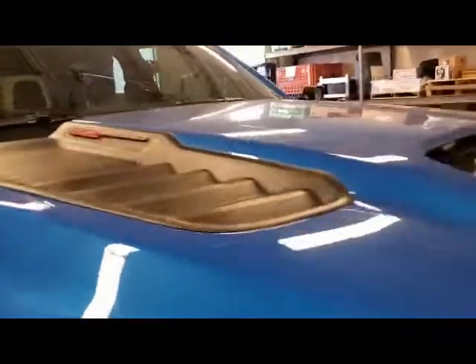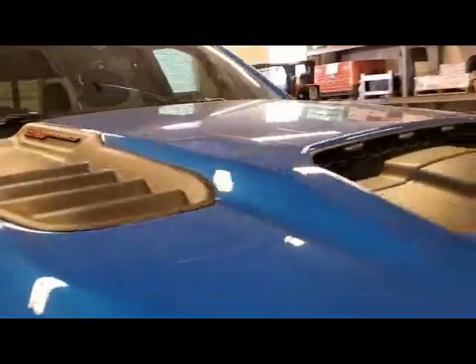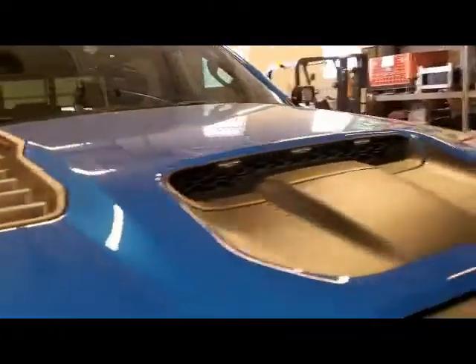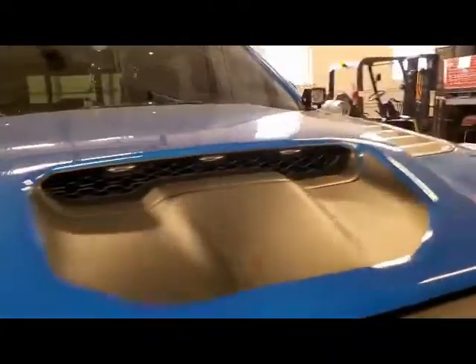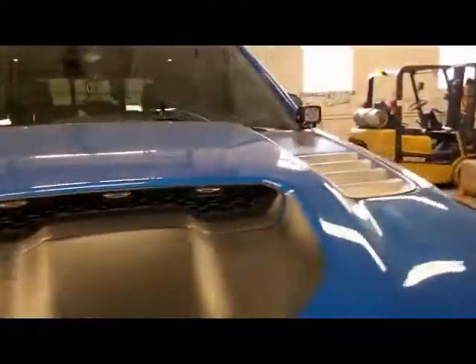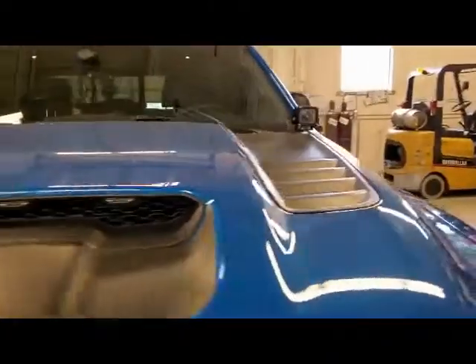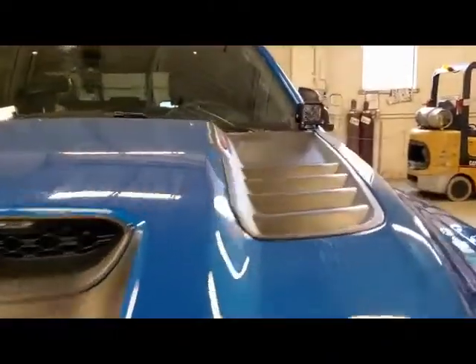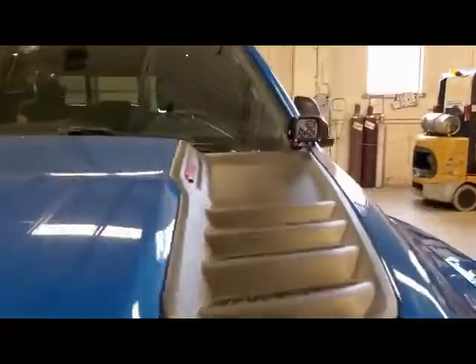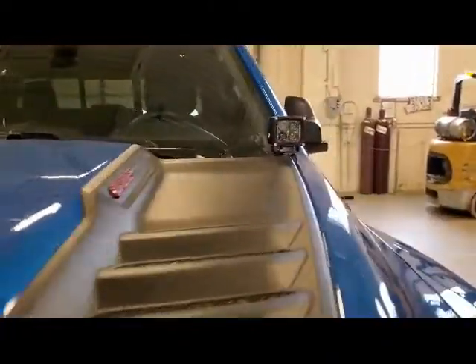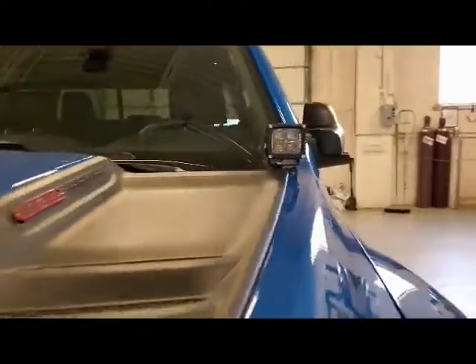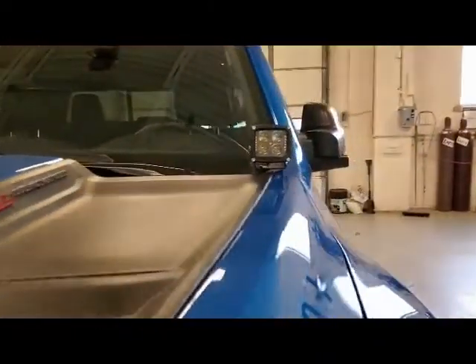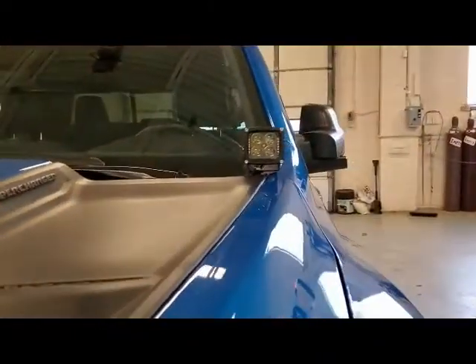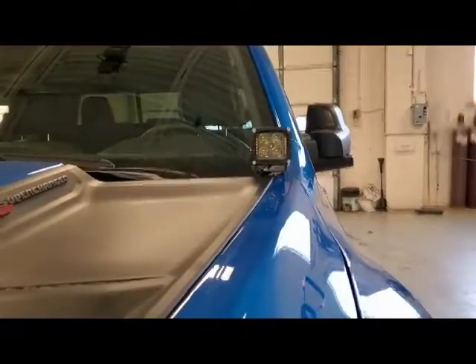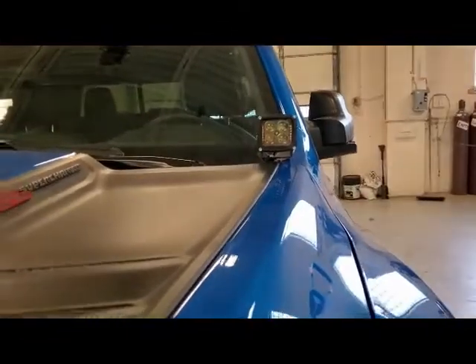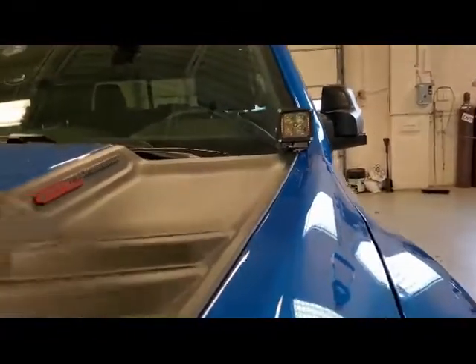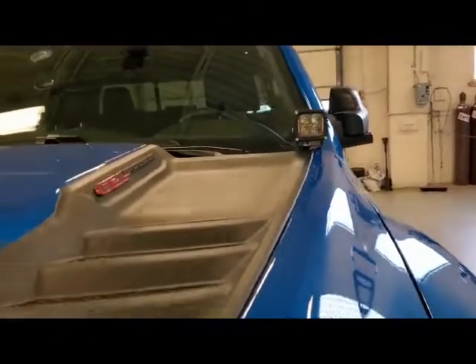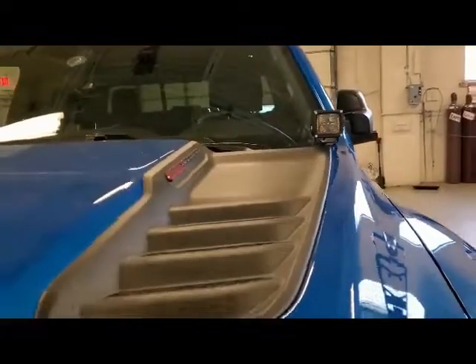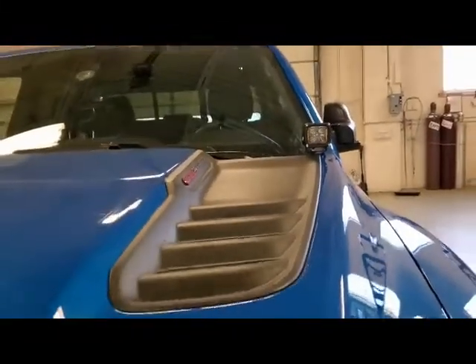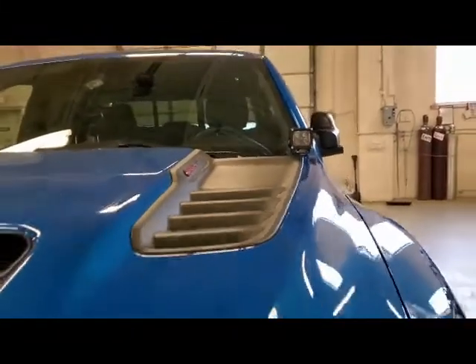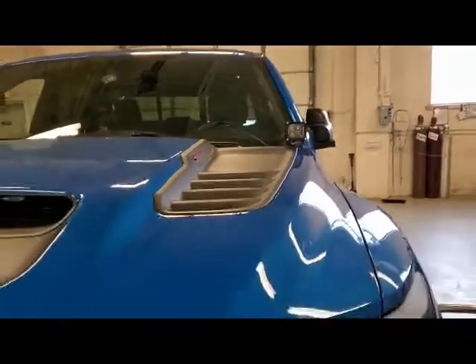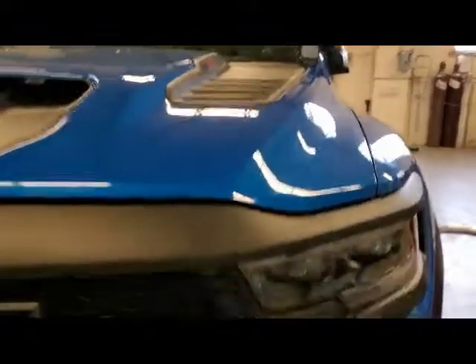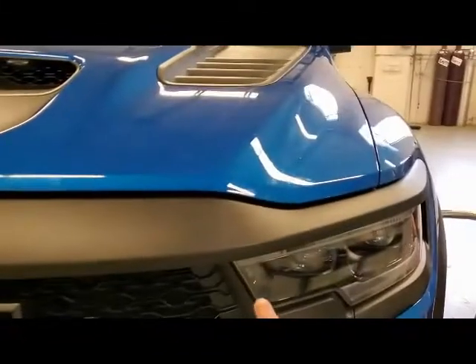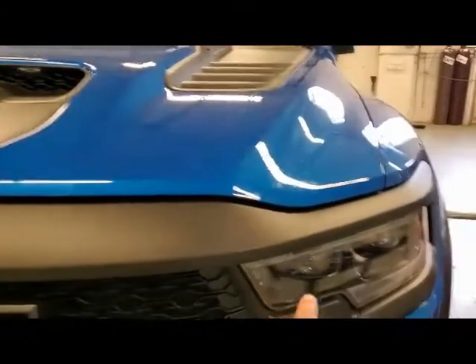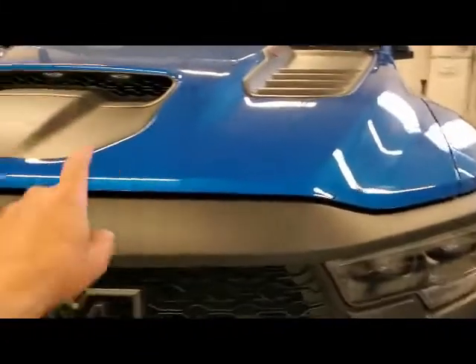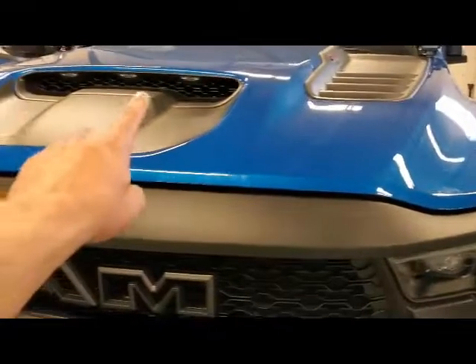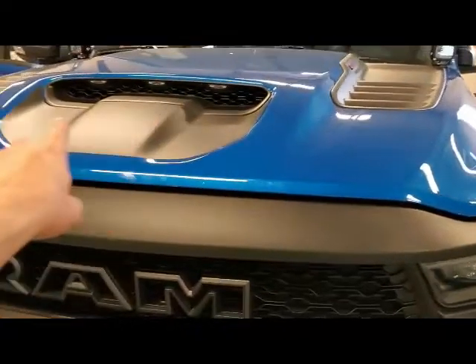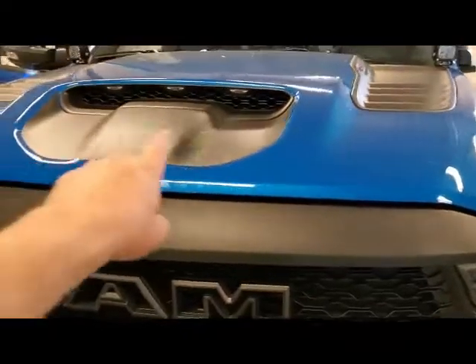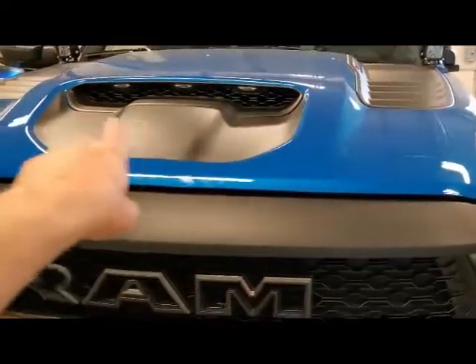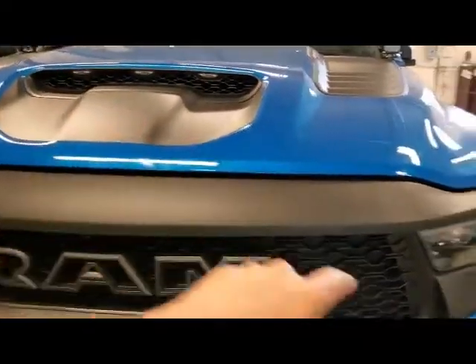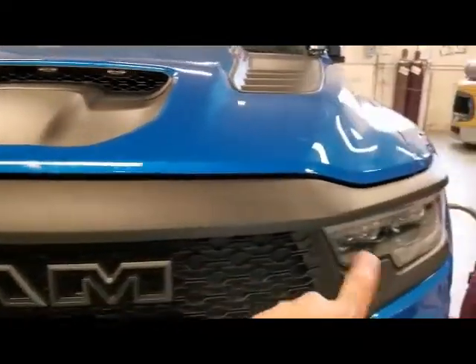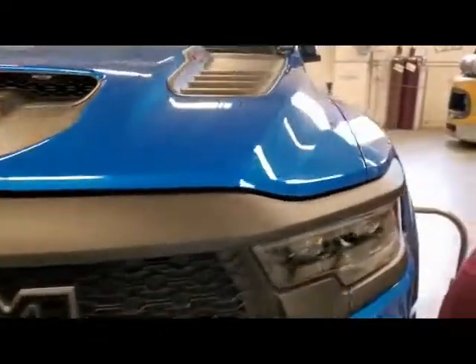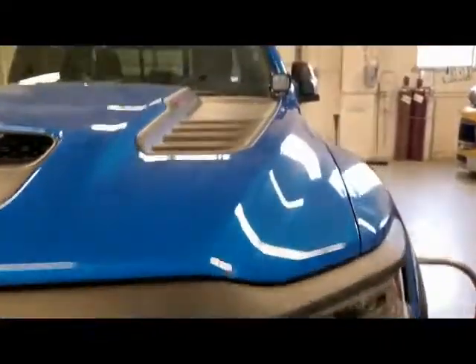Definitely hit them up. They're 4,000 lumens each, plus they have the yellow or amber backlights. I don't have mine wired up yet, but I will eventually wire them up so that when I turn on my yellow running lights, these come on as well. Thank you very much for watching — hope that gives you some insight on which pillar pods to go with.